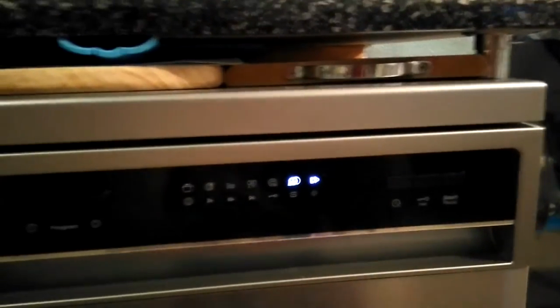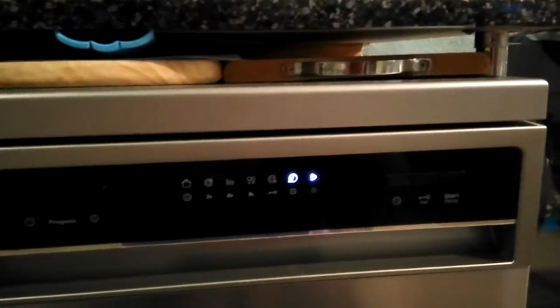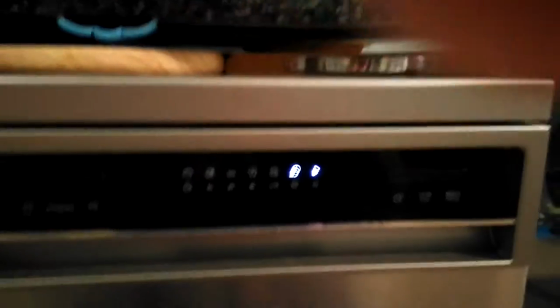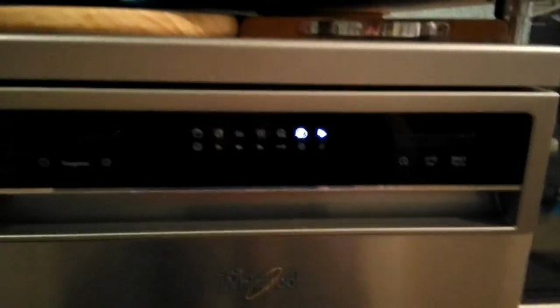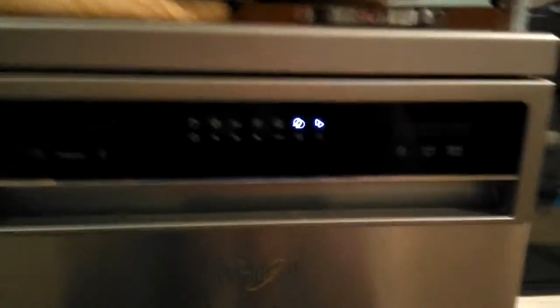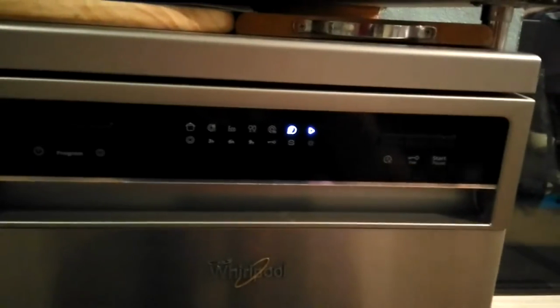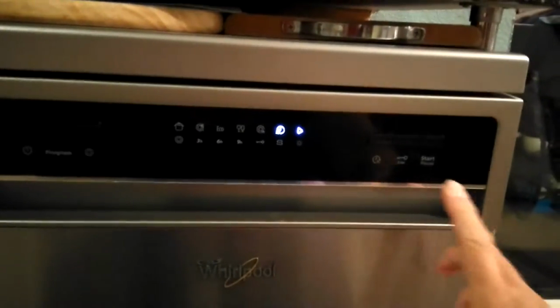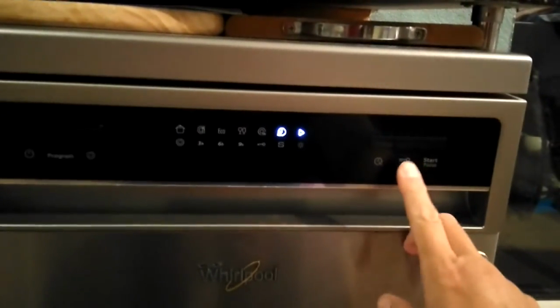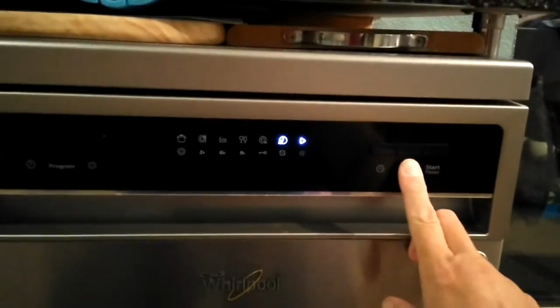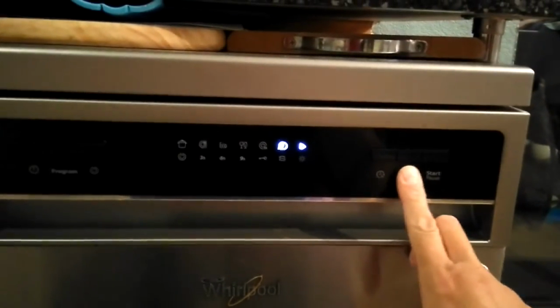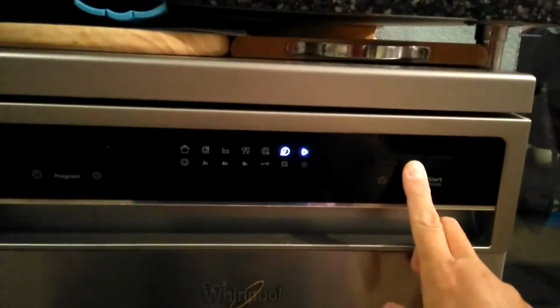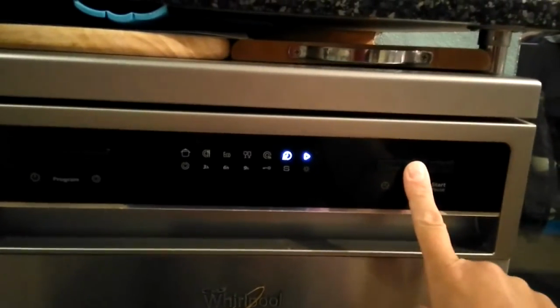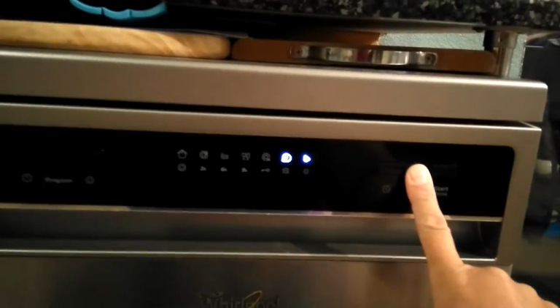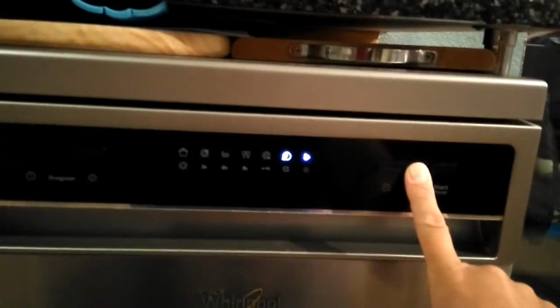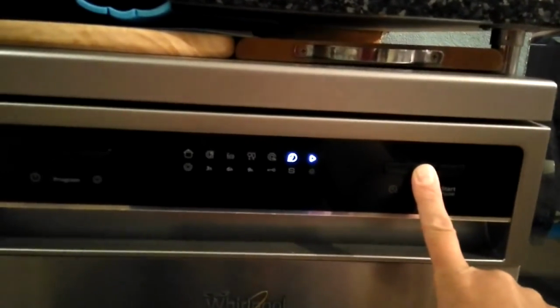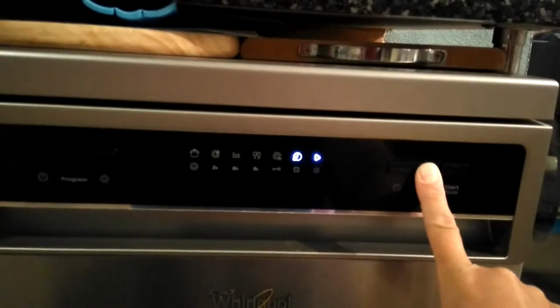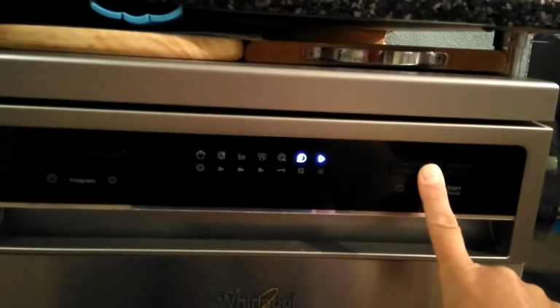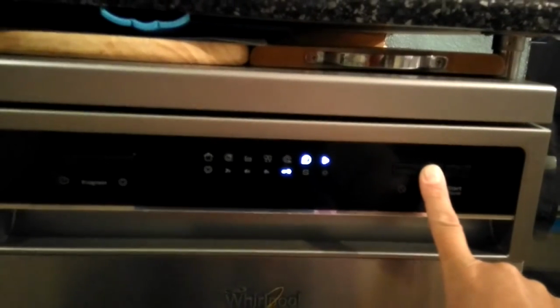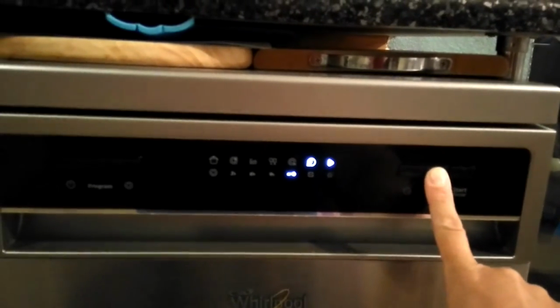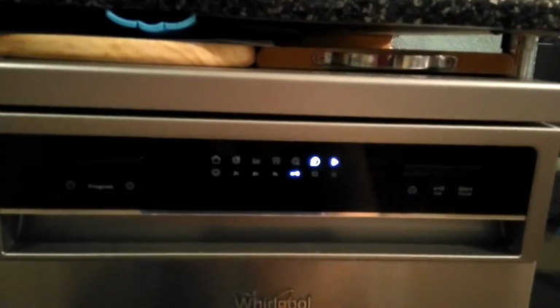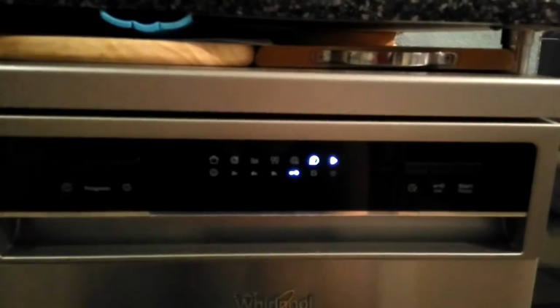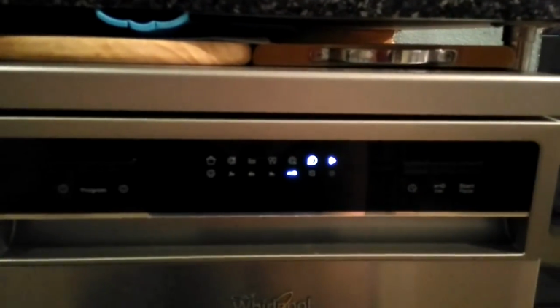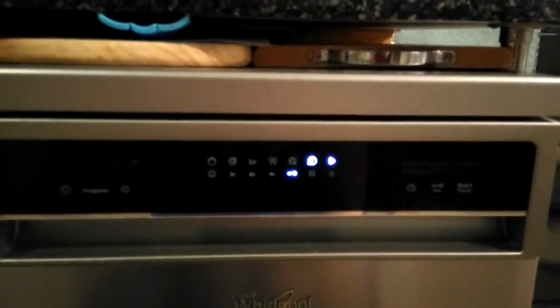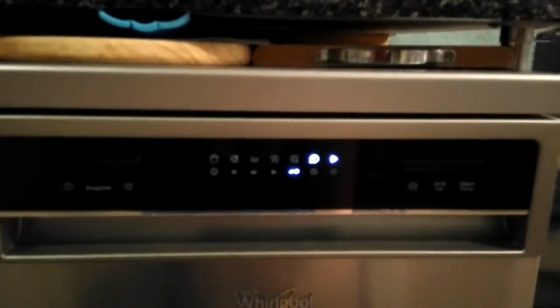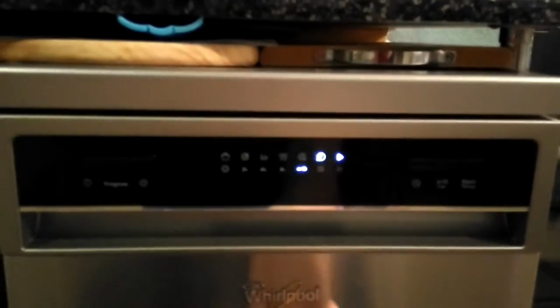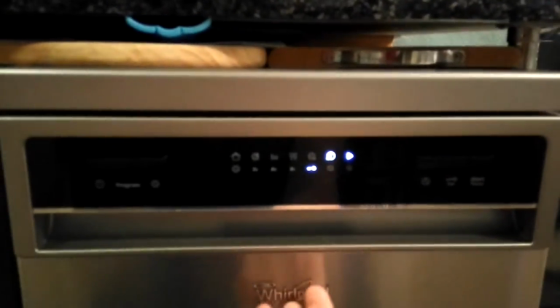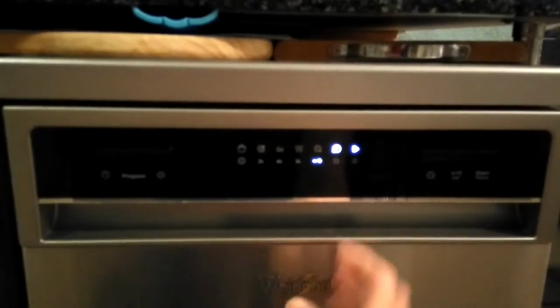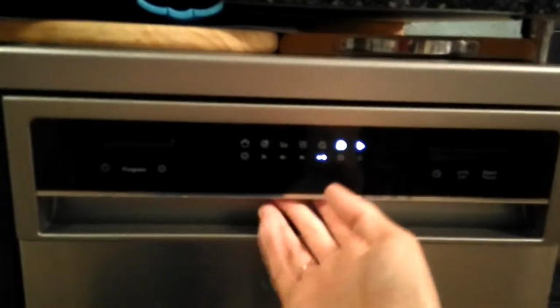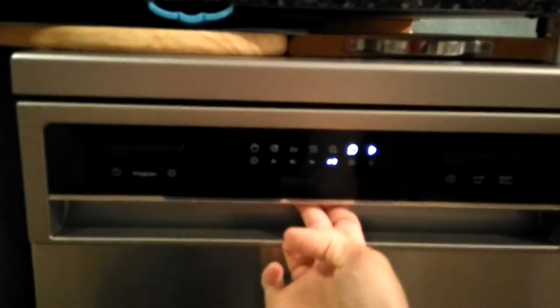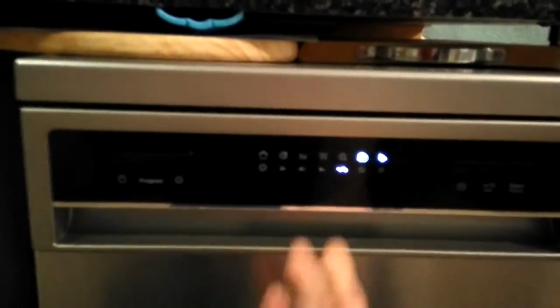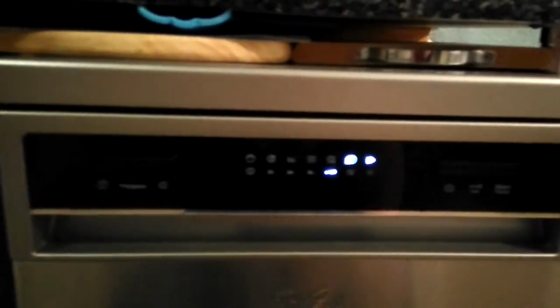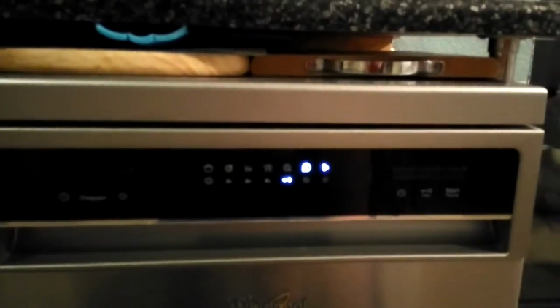I like that there's a child lock option, as I have a four-year-old running around. Press it for three seconds, which now means that this door is nice and secure — no way that it's getting opened.